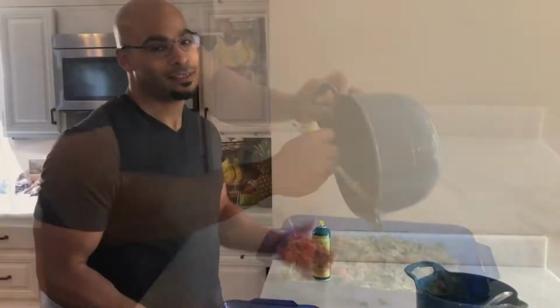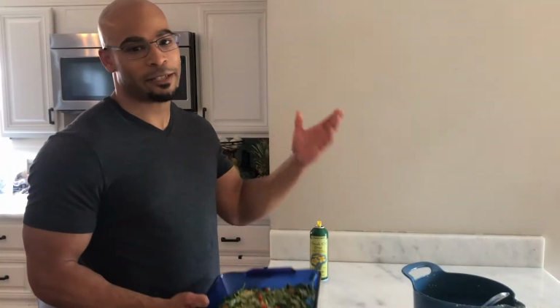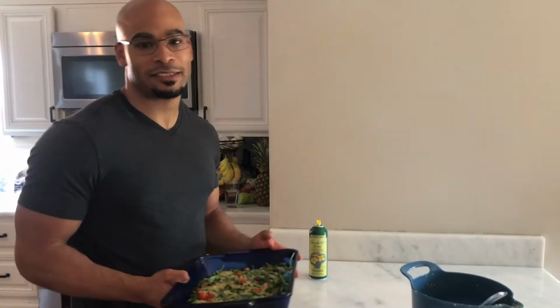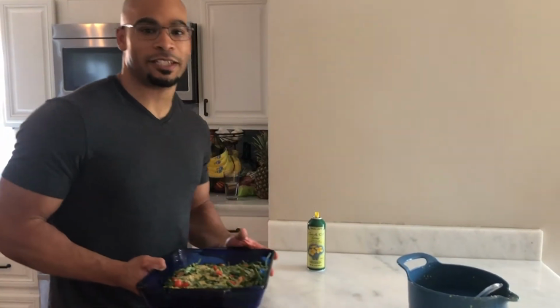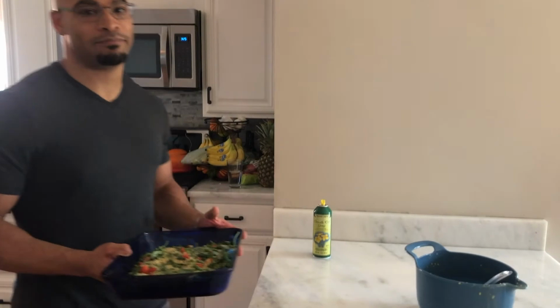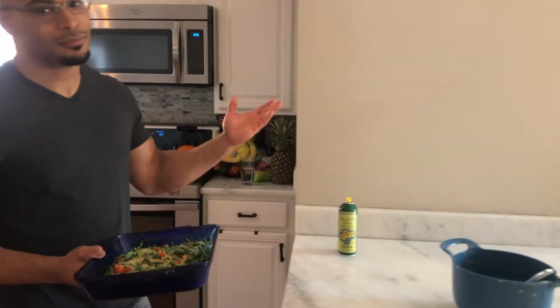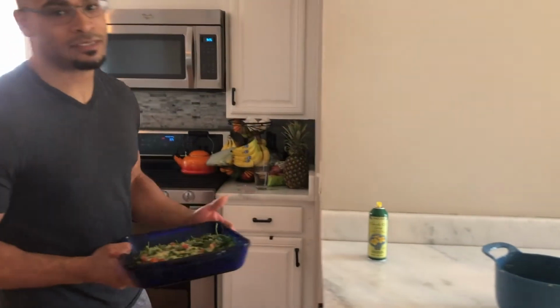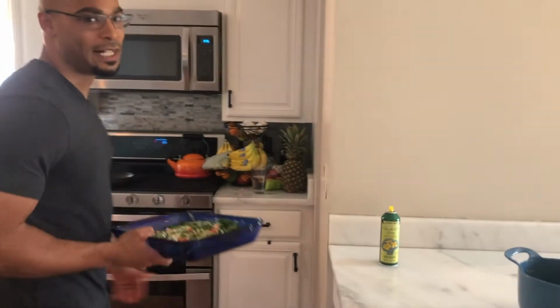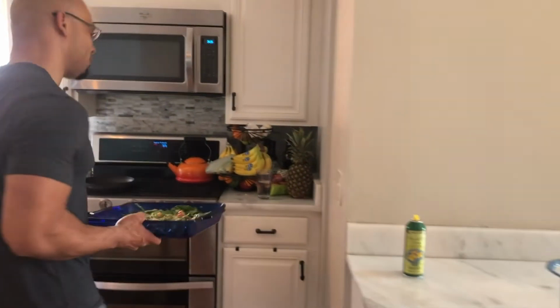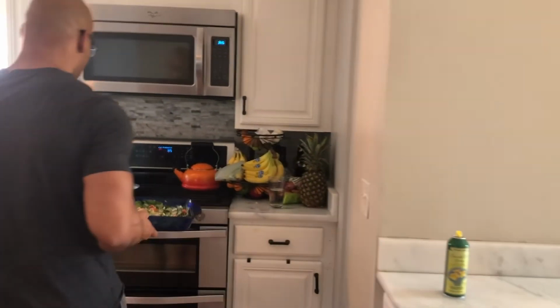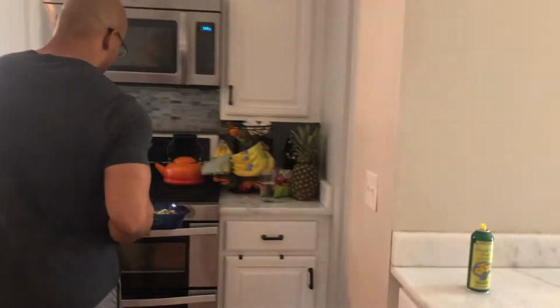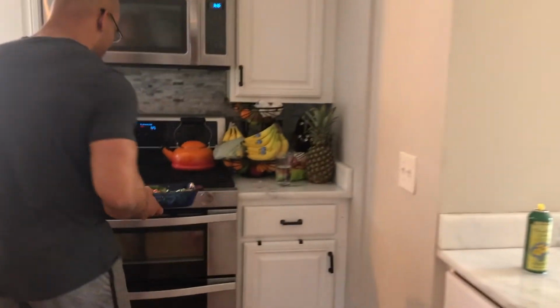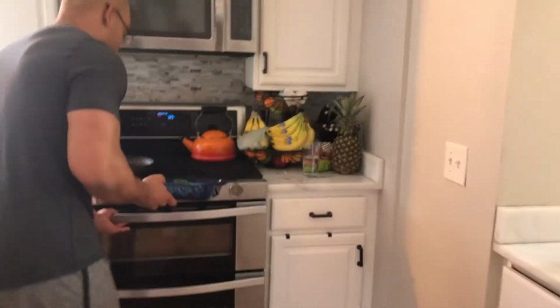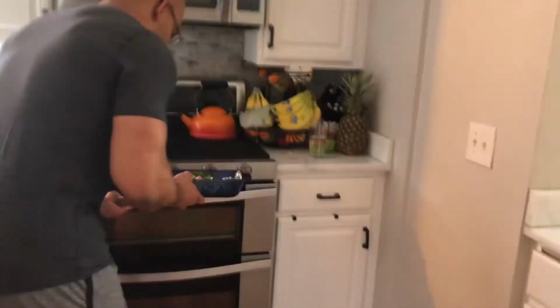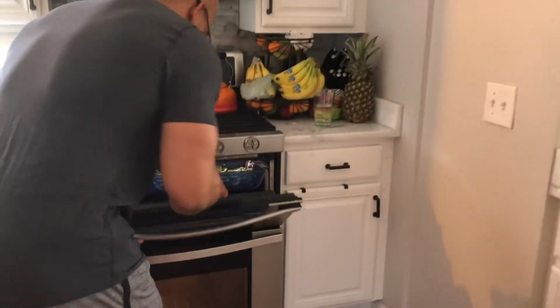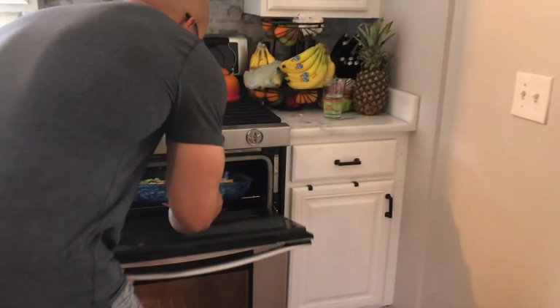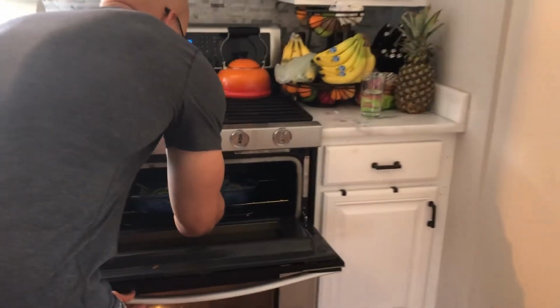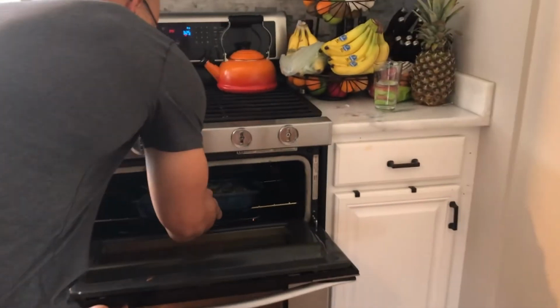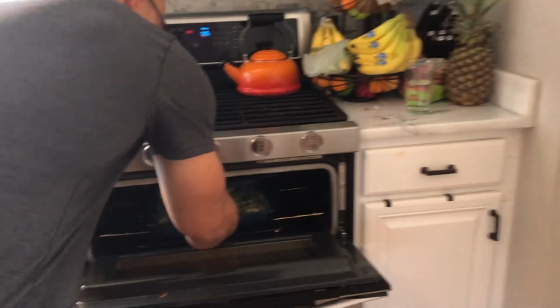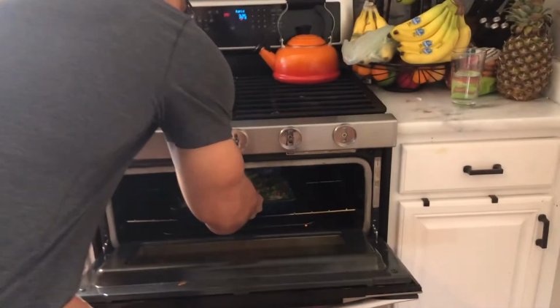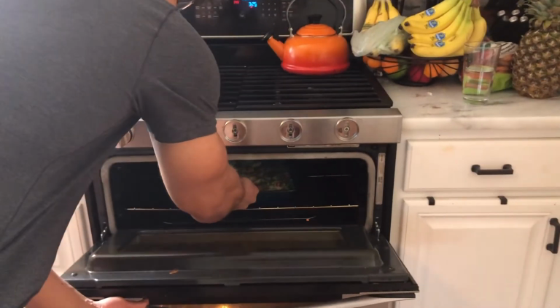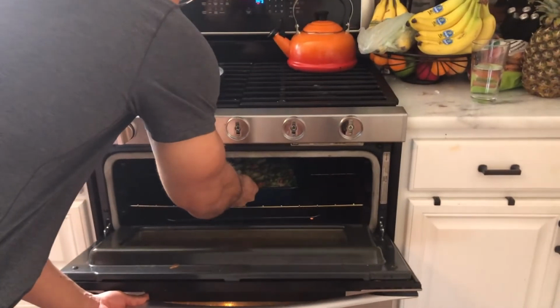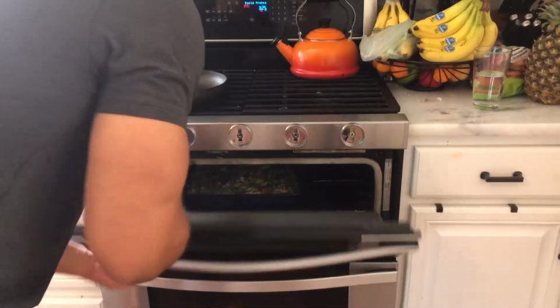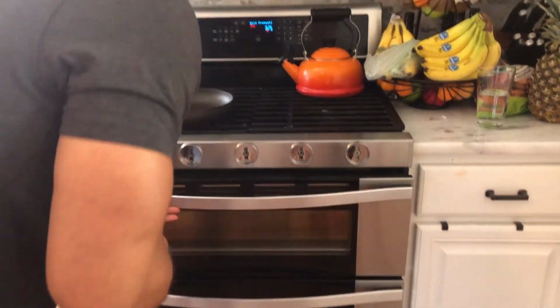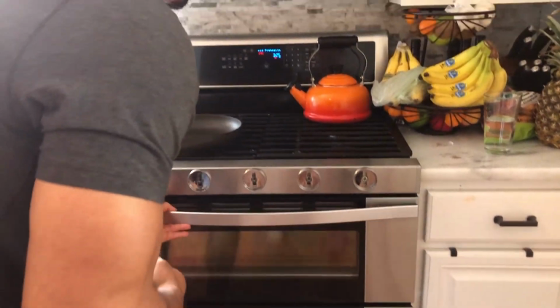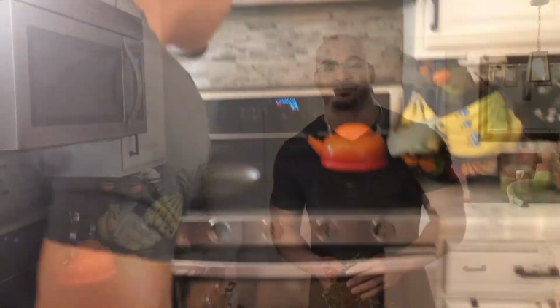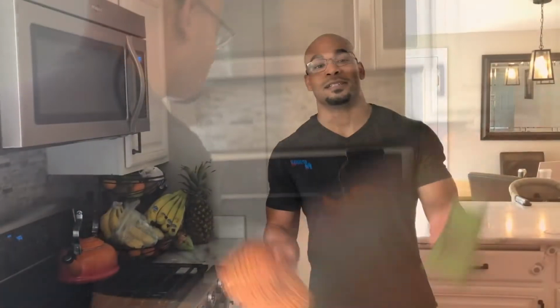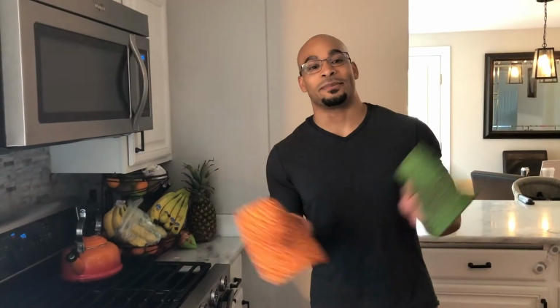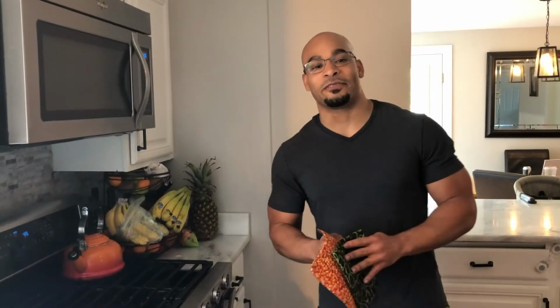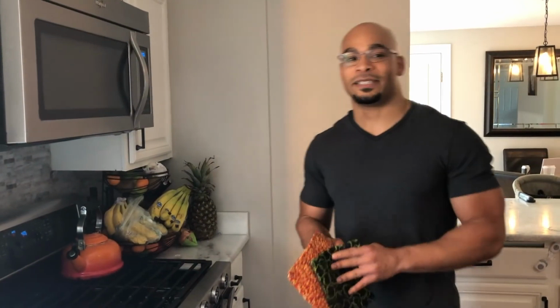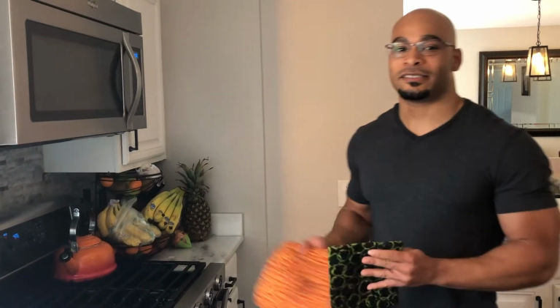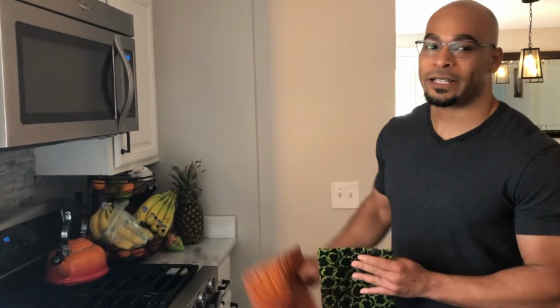So now we just stick this in the oven — 375 for 25 minutes. It's been about 25 minutes, let's see what we got.